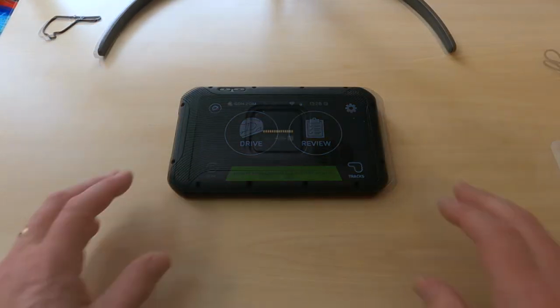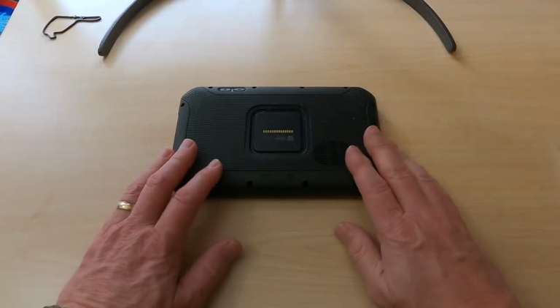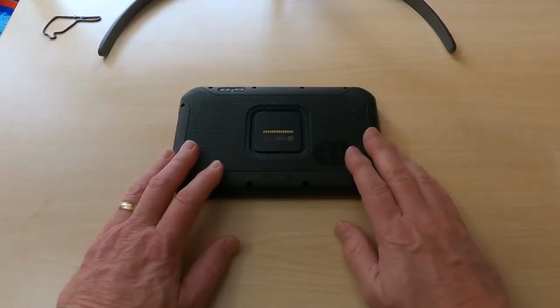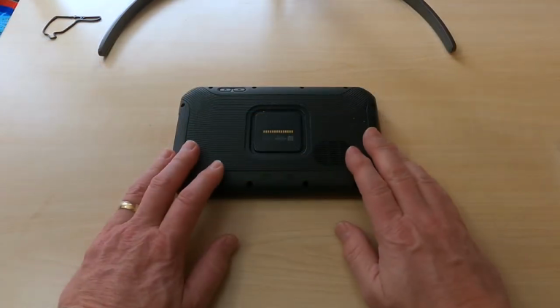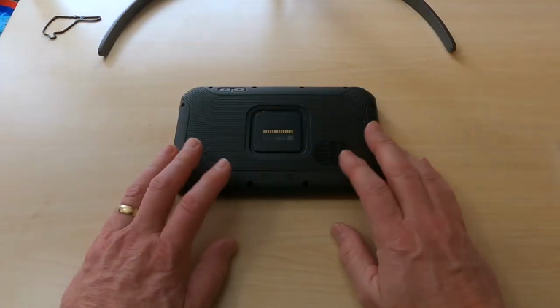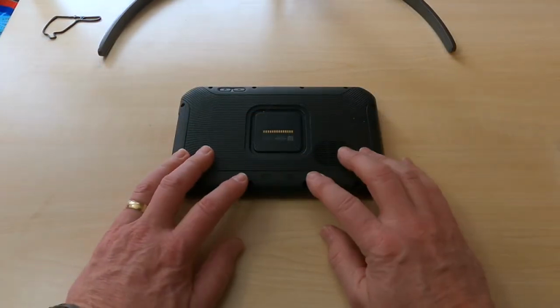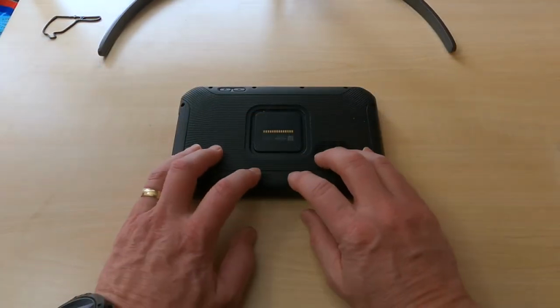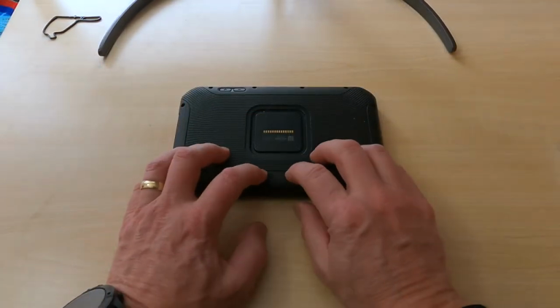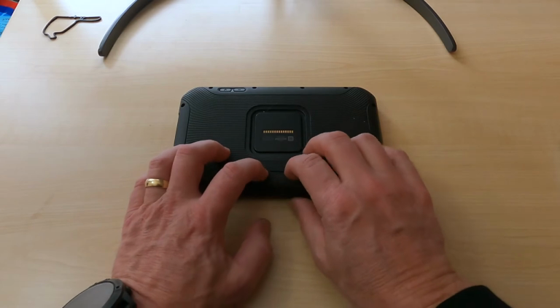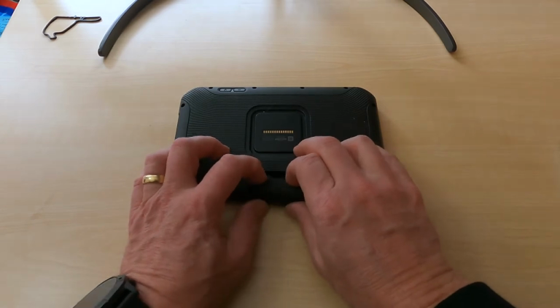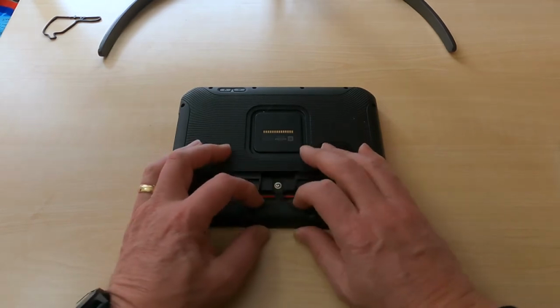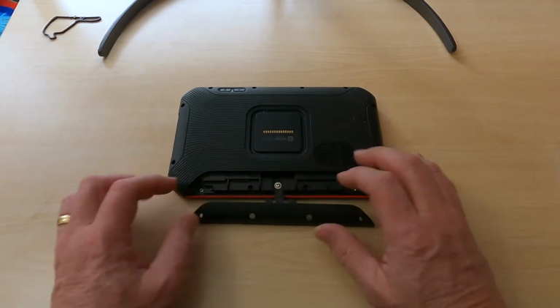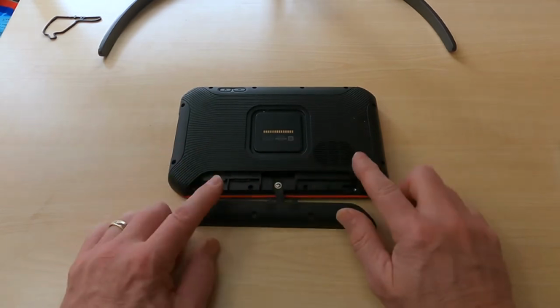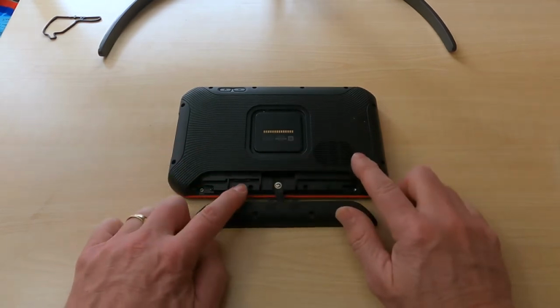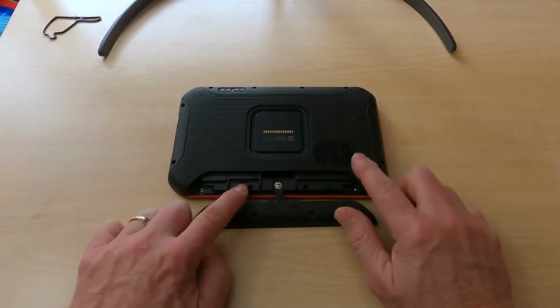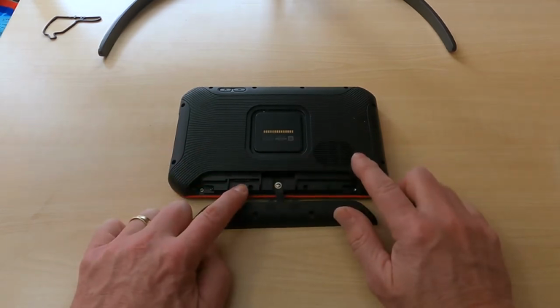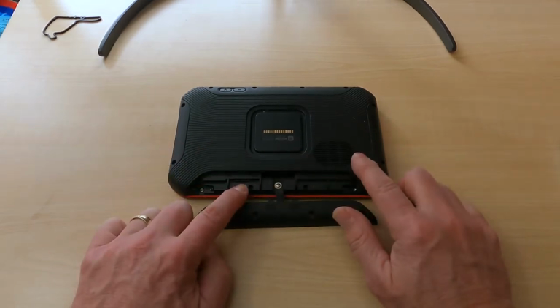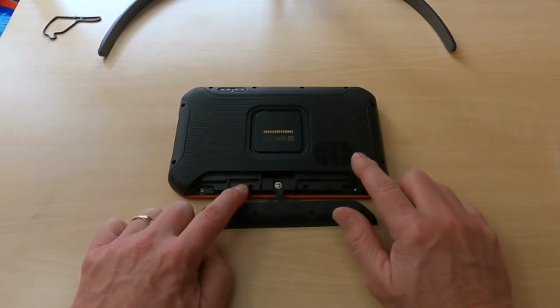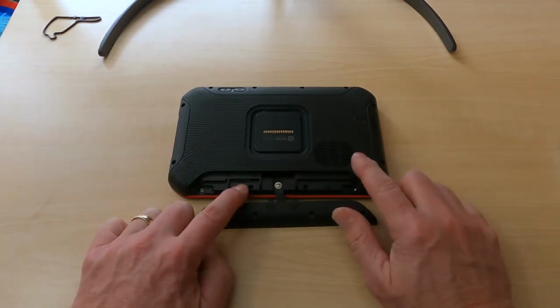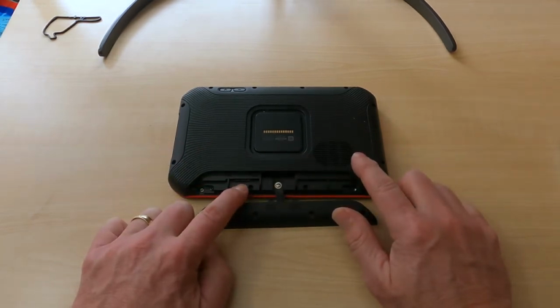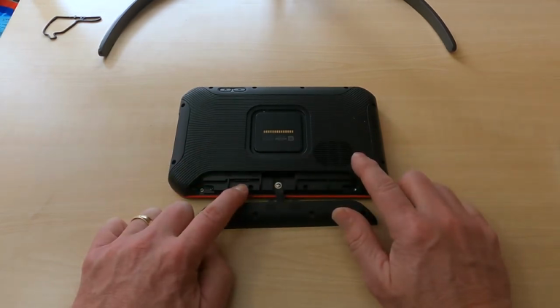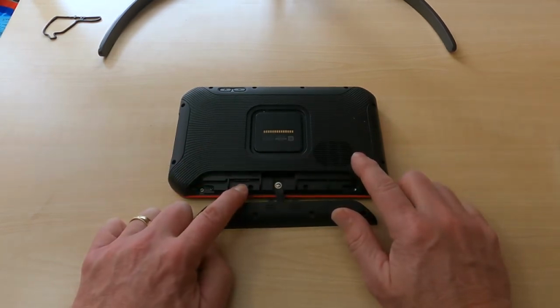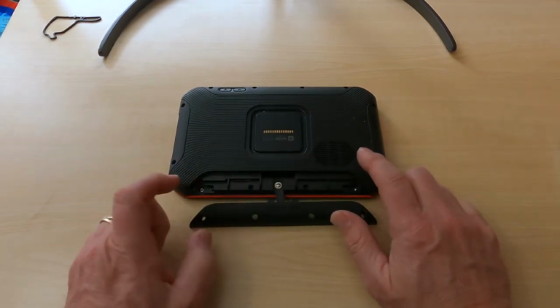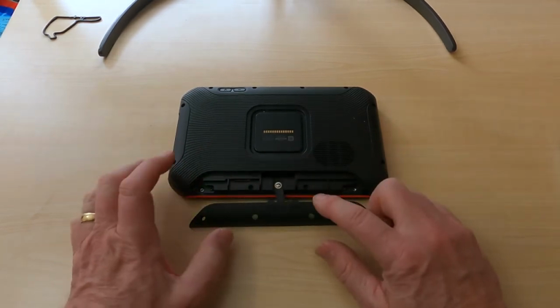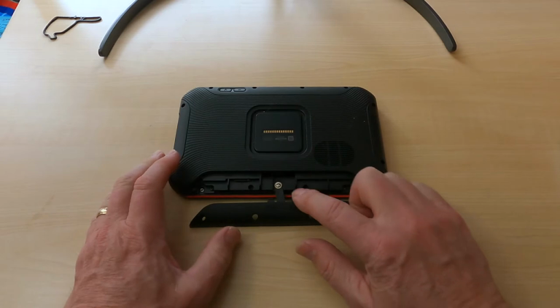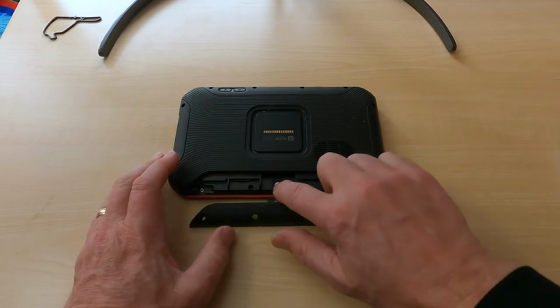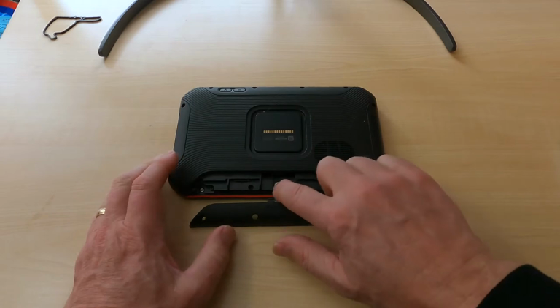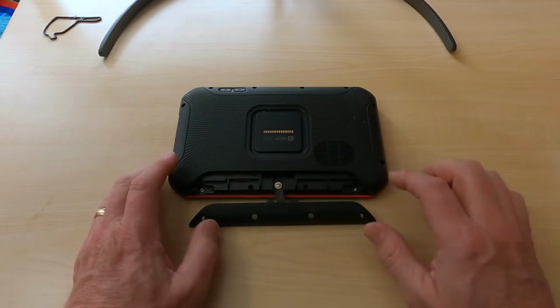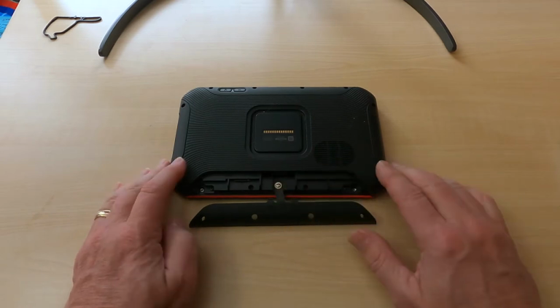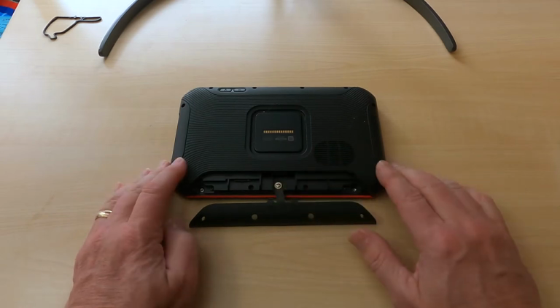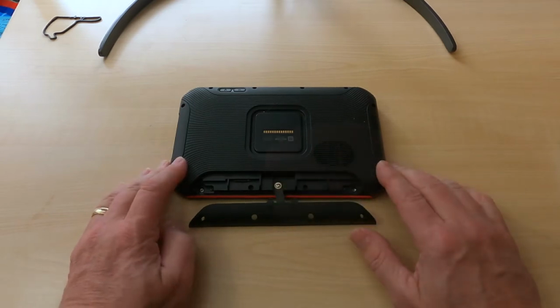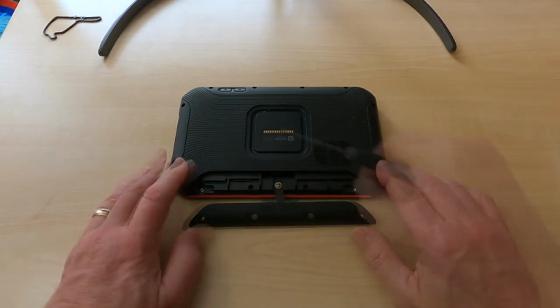In our unboxing video we showed you how you could remove the plate on the bottom to get access to the SD card slot. We're actually going to use this screw right here to mount our tether.